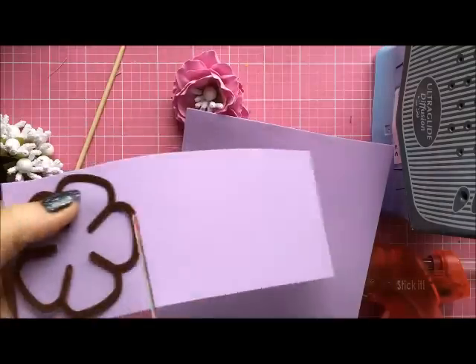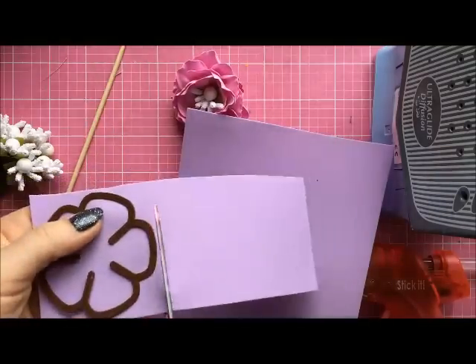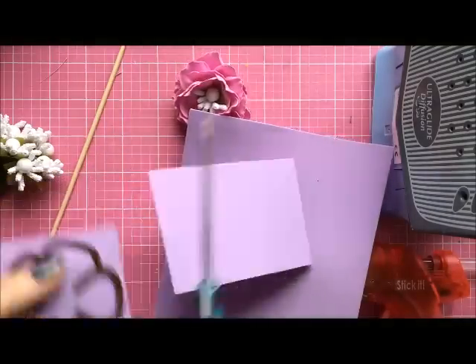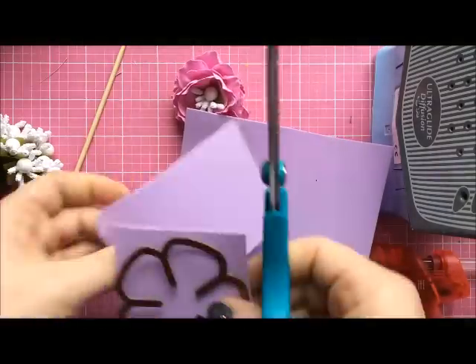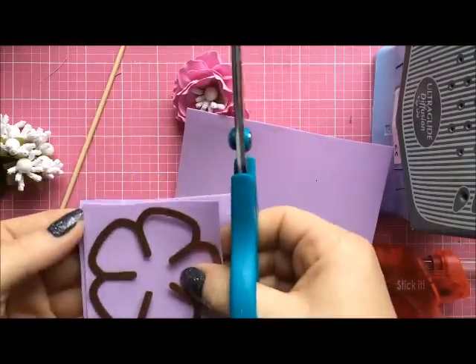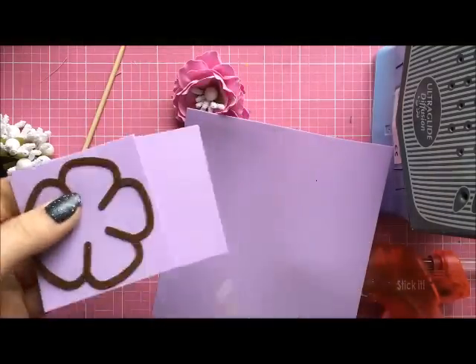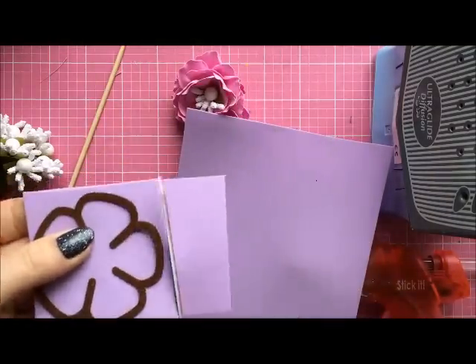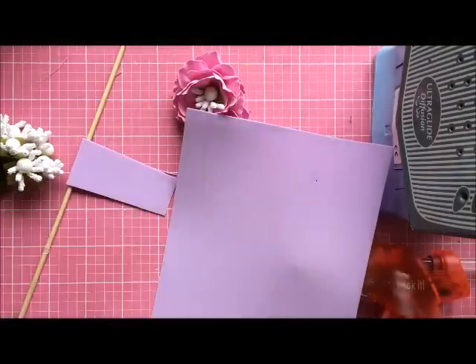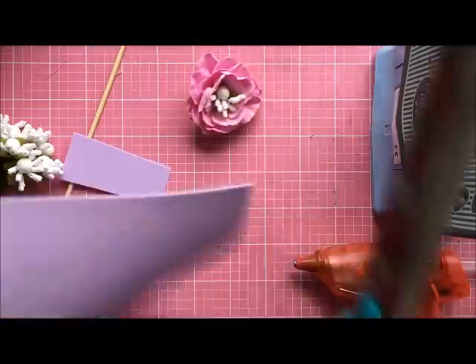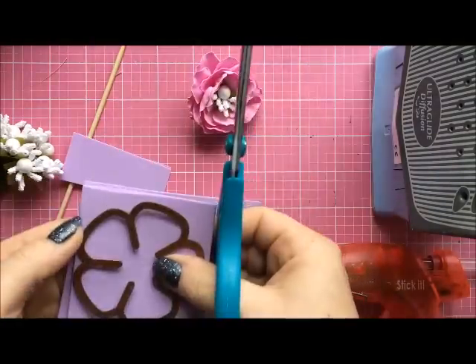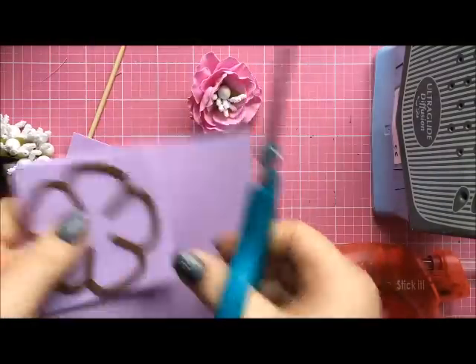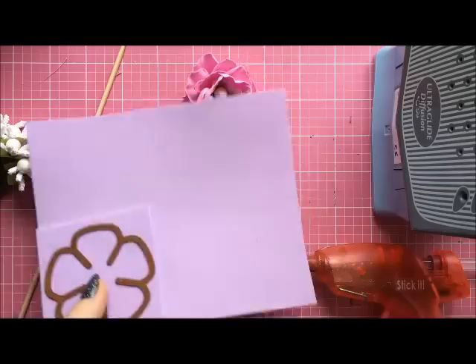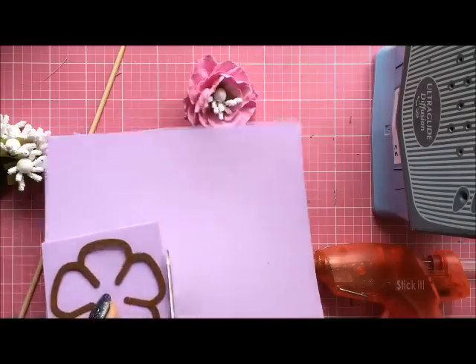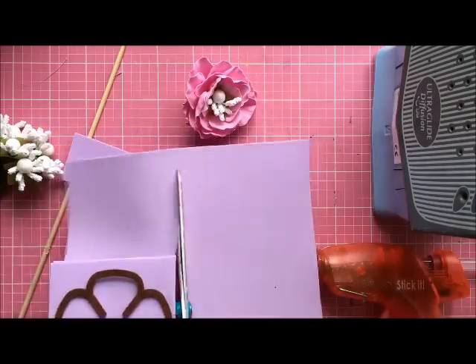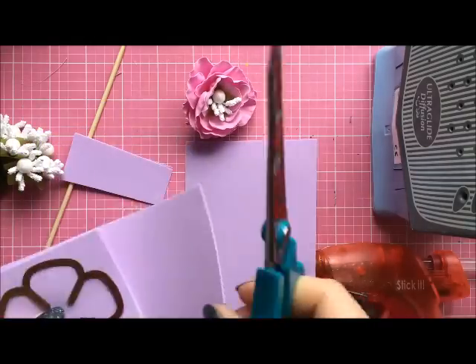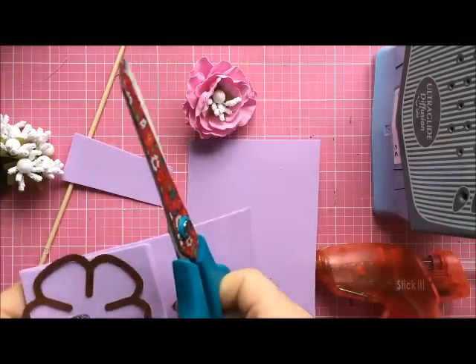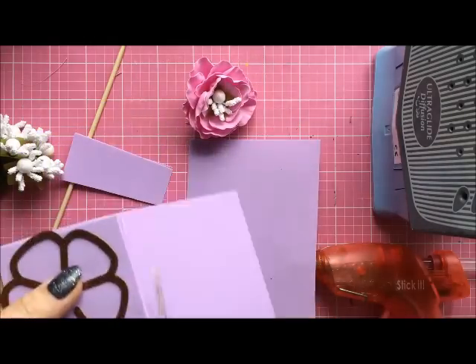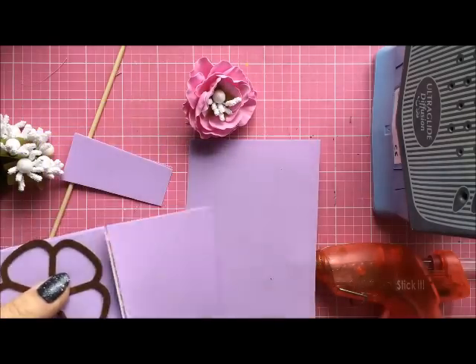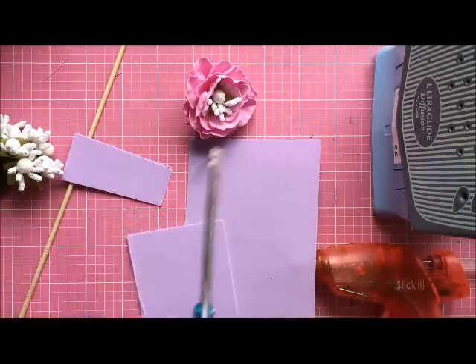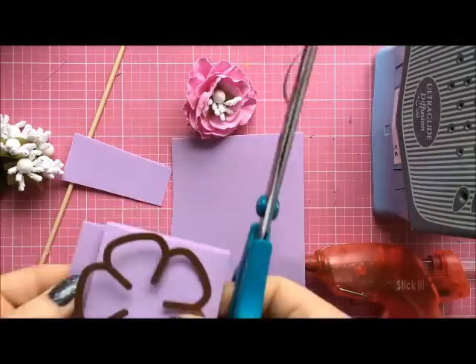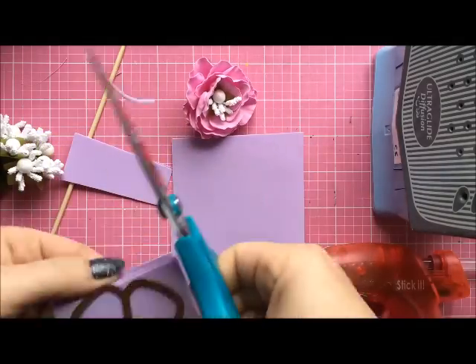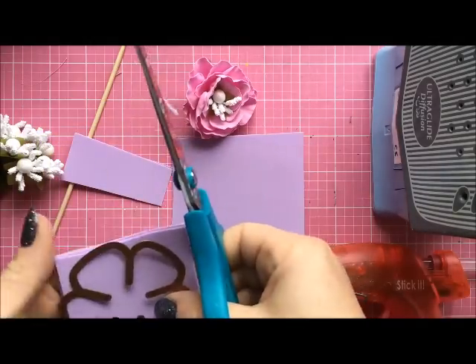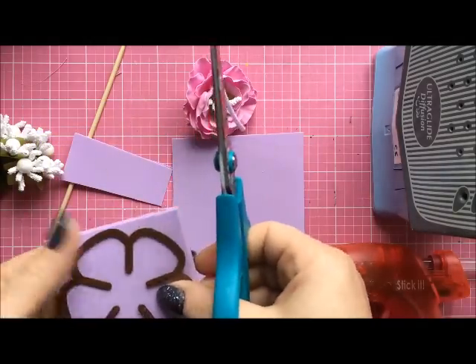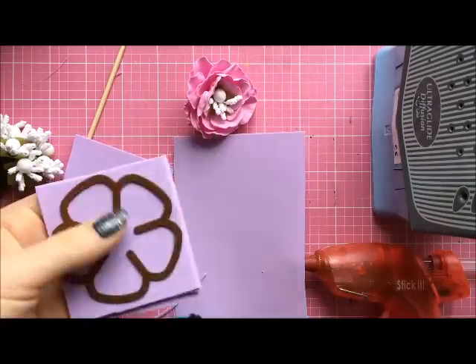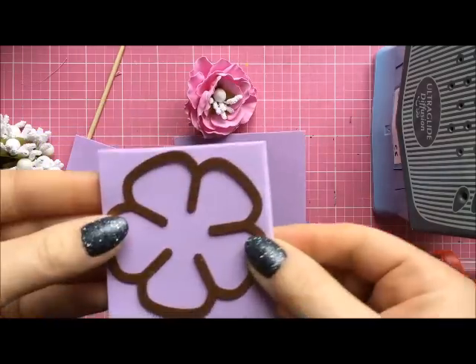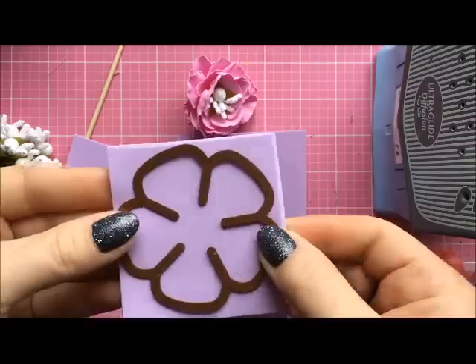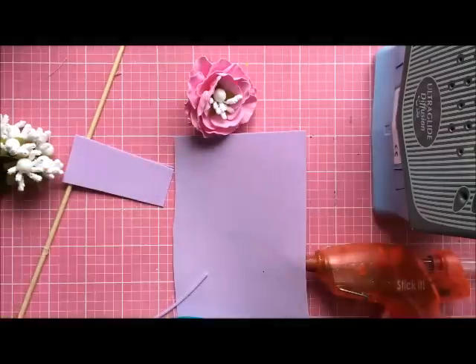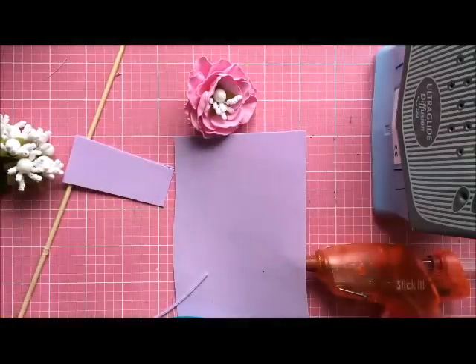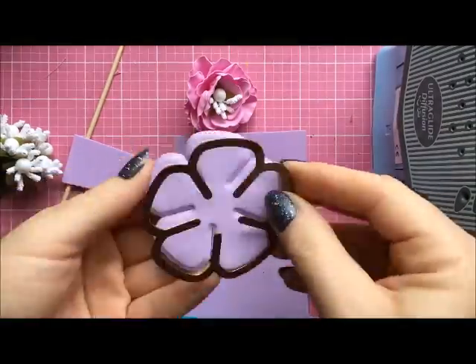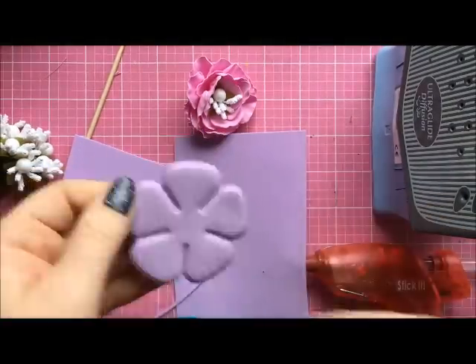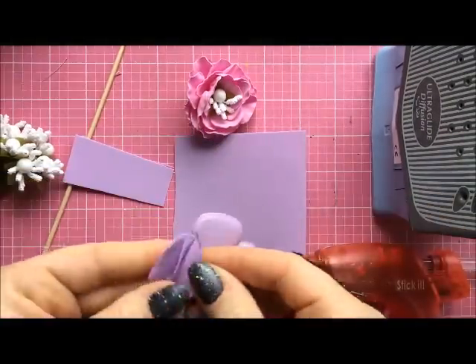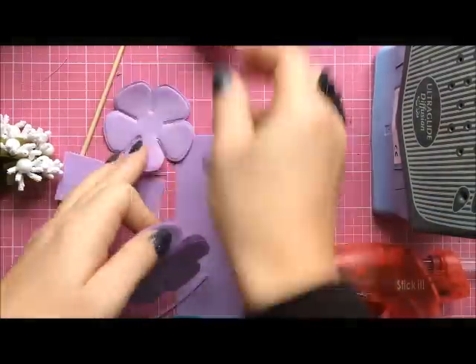For our flower we will need five layers. I obviously couldn't count properly because I did four first and the last one separately, but you can die cut five layers of foam at once.